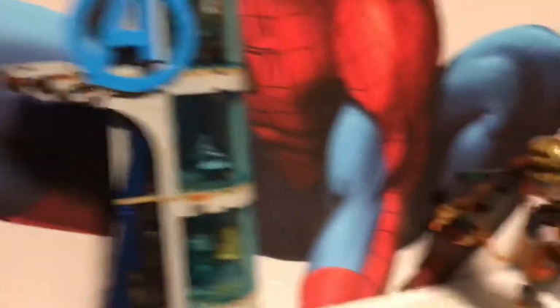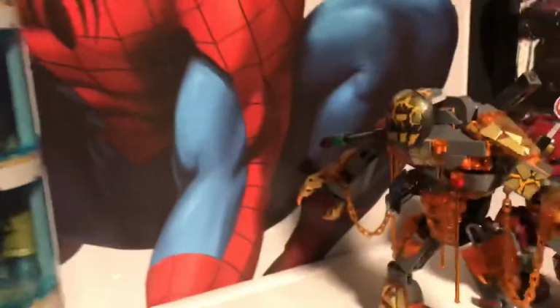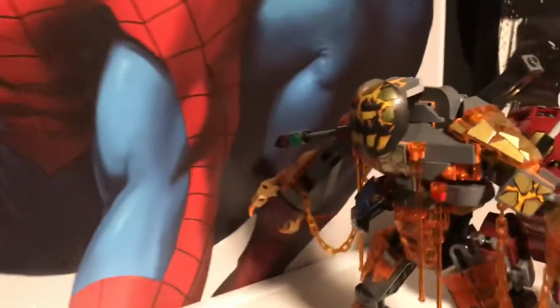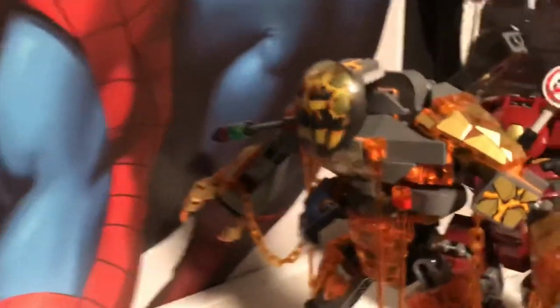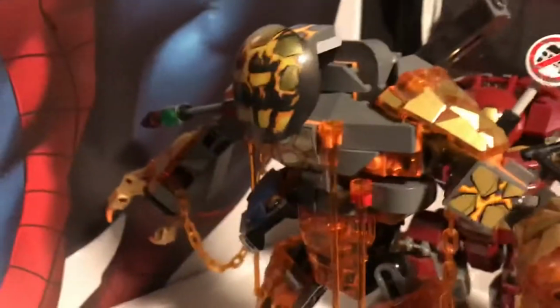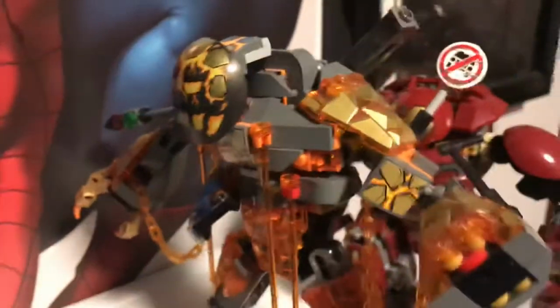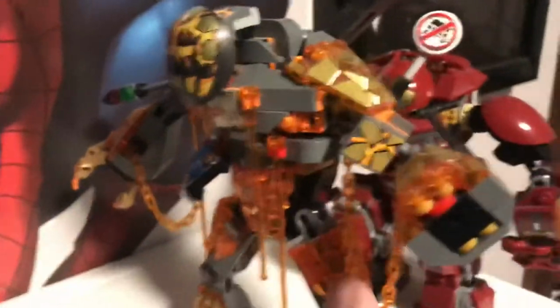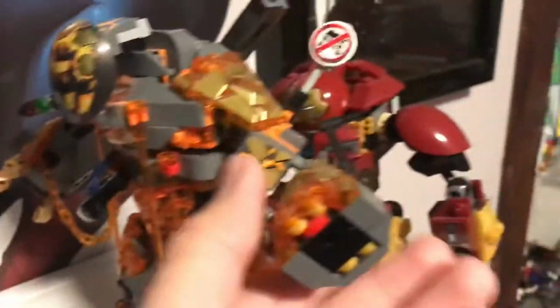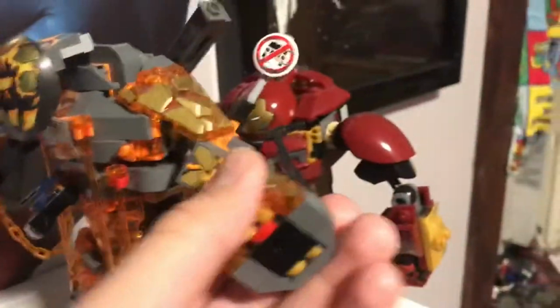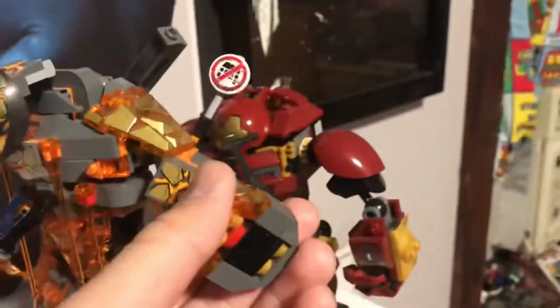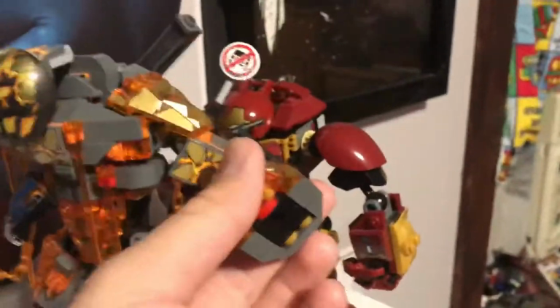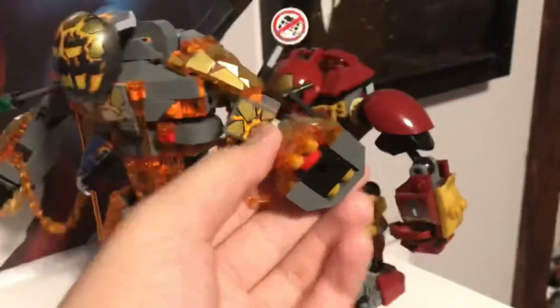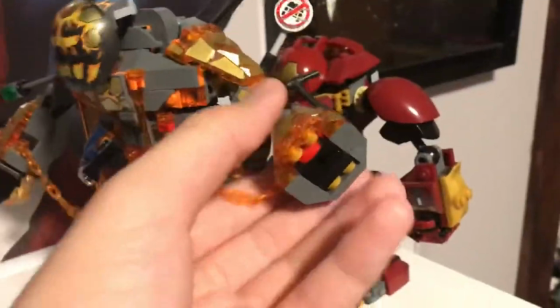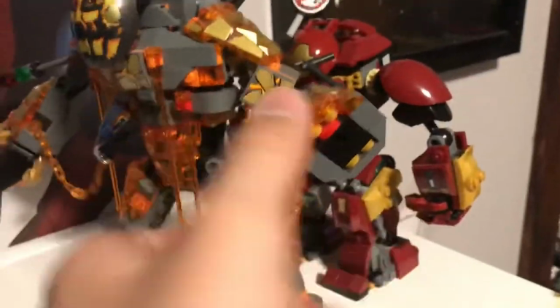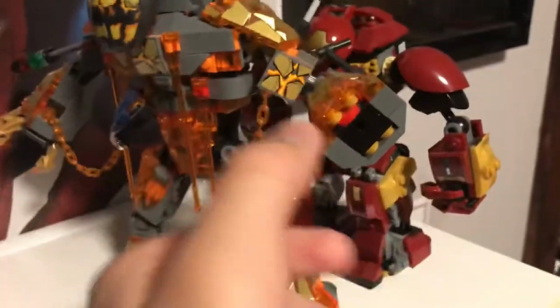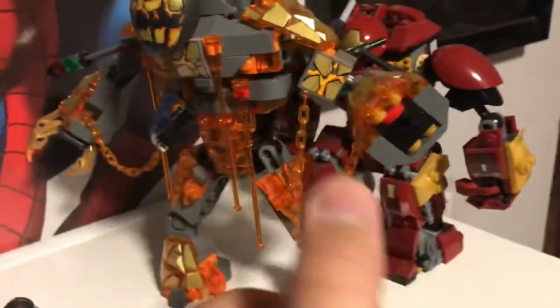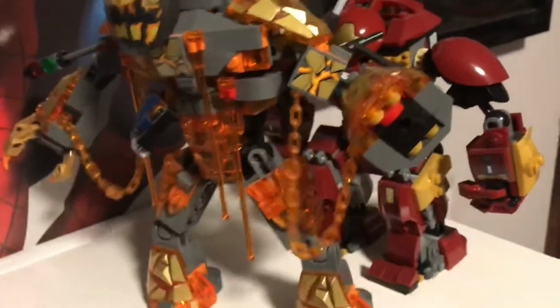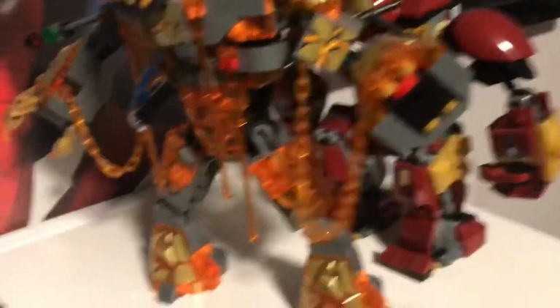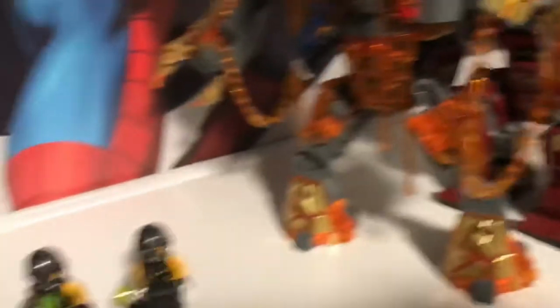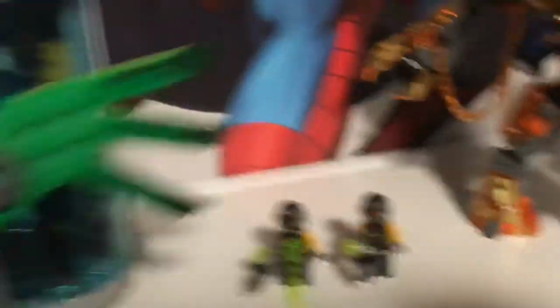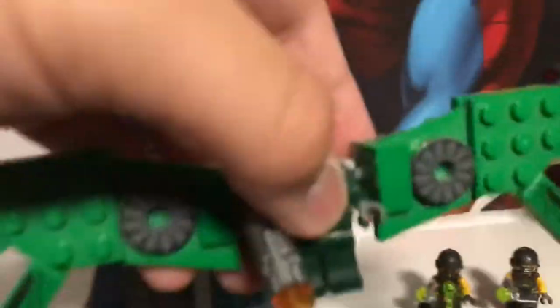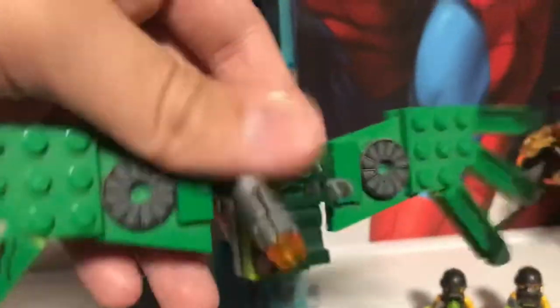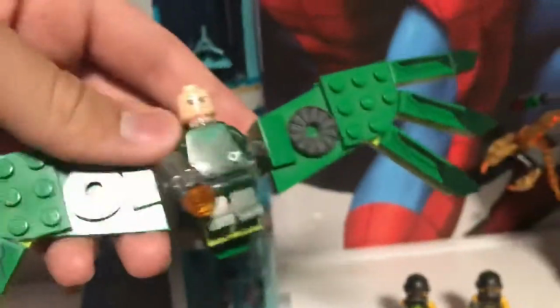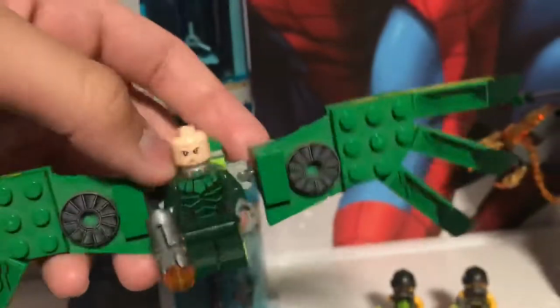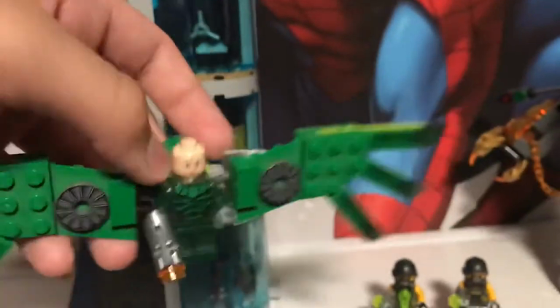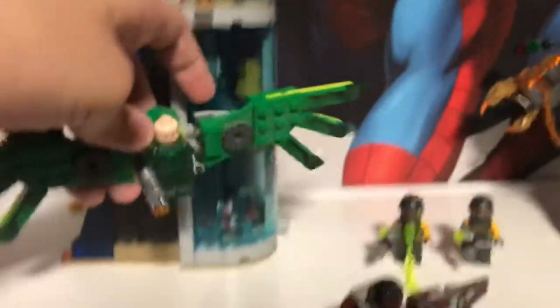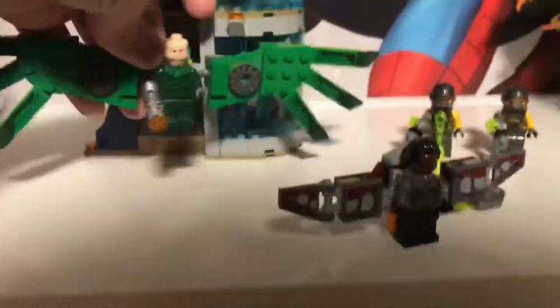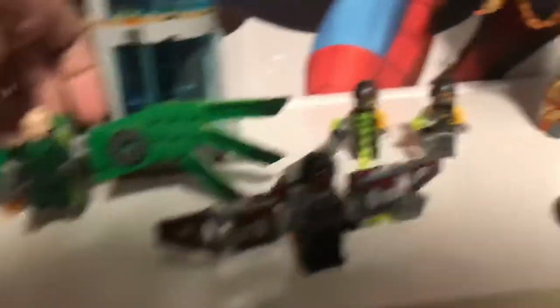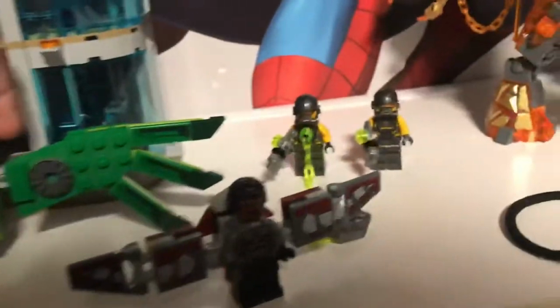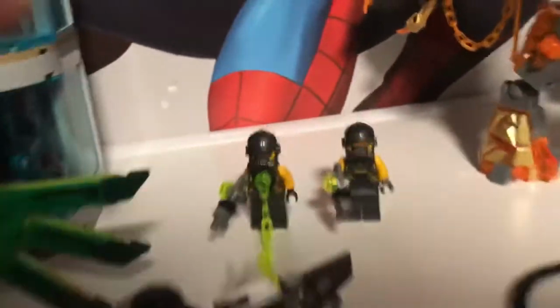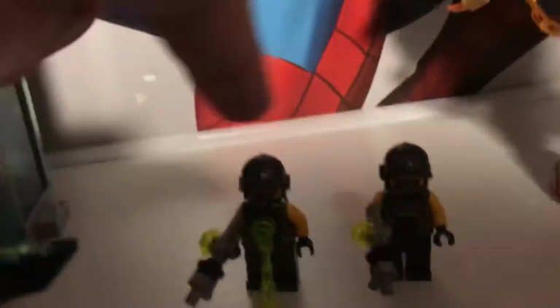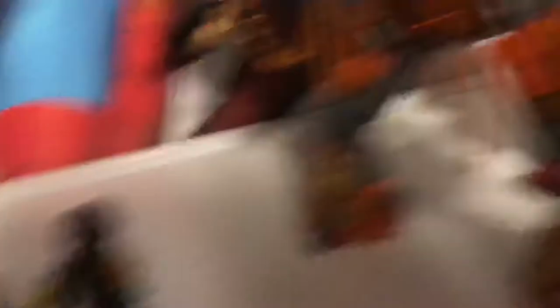And this is the Molten Man. Now, this is a little bit broken — this thing kind of came off. And I have this Vulture right here, this Falcon, and these two agents.